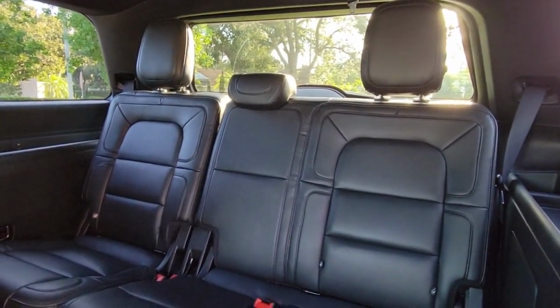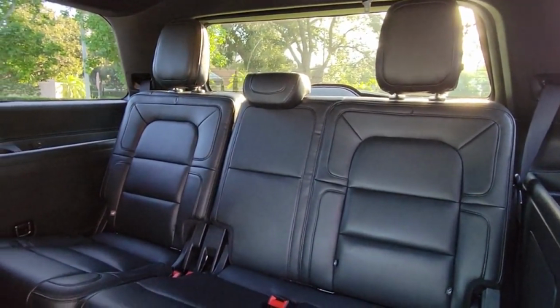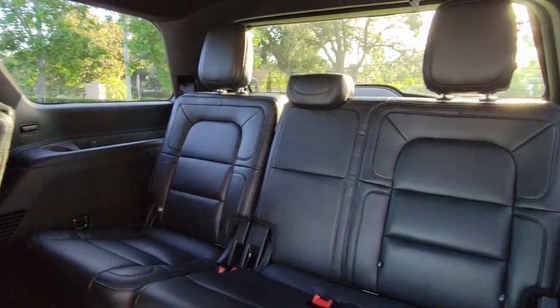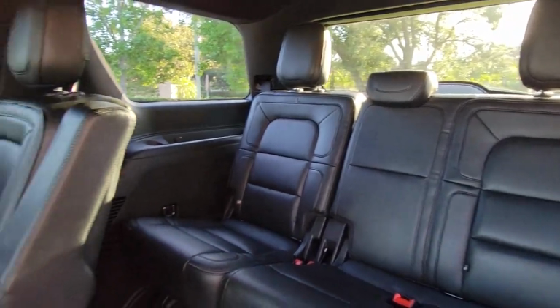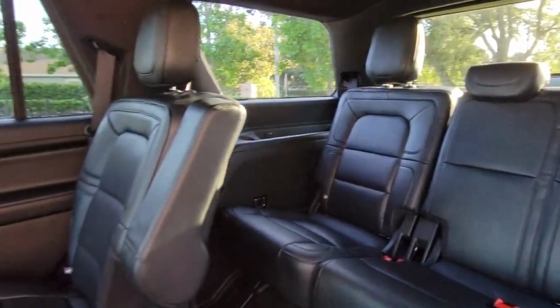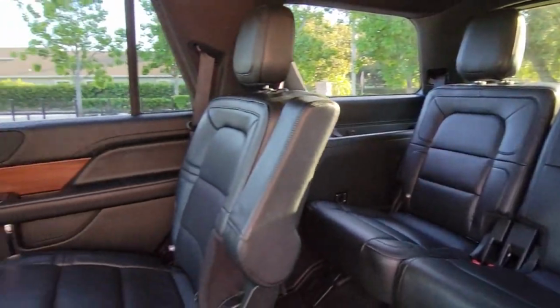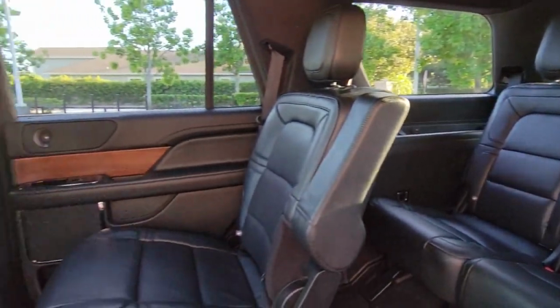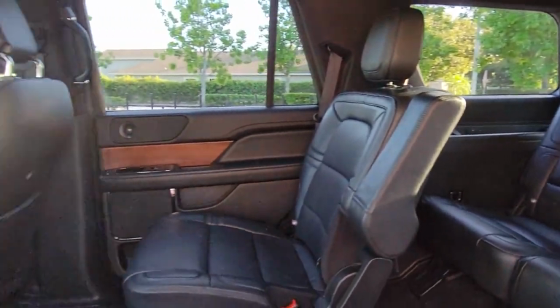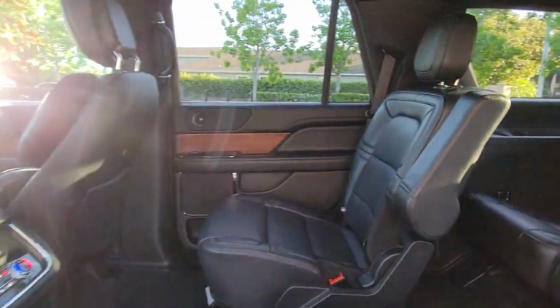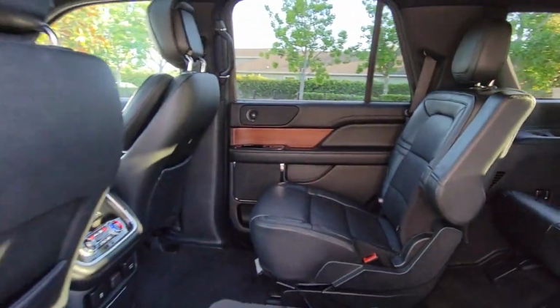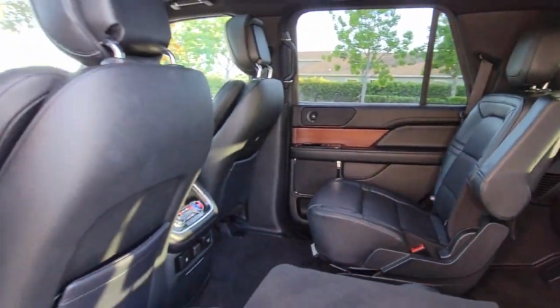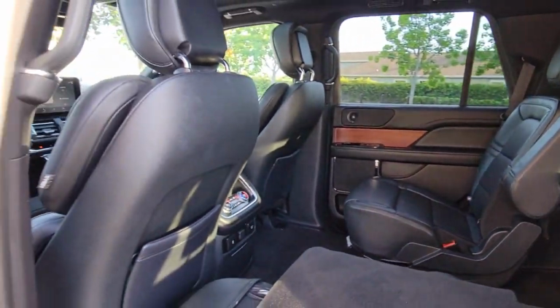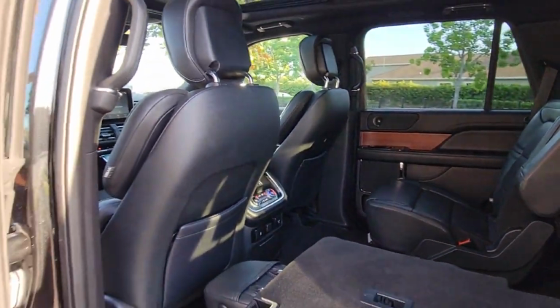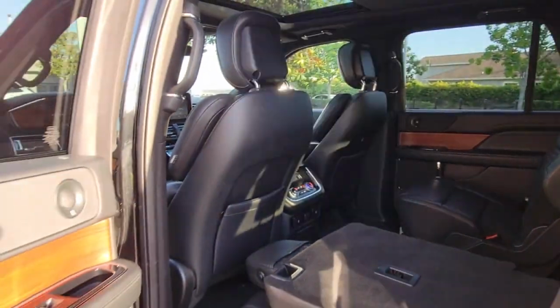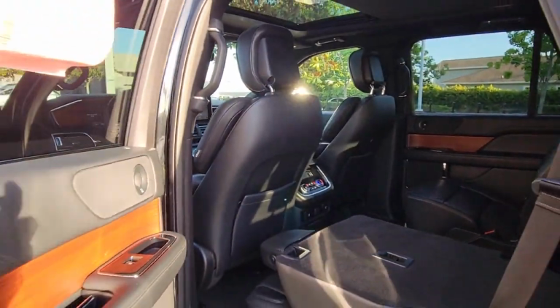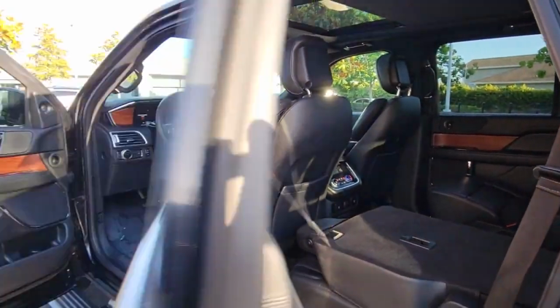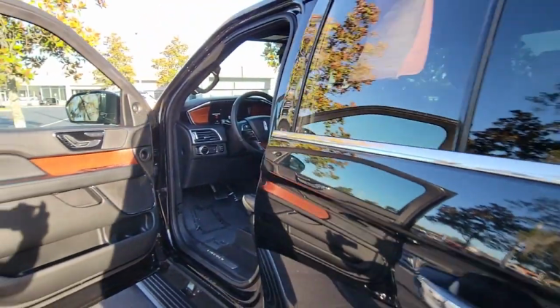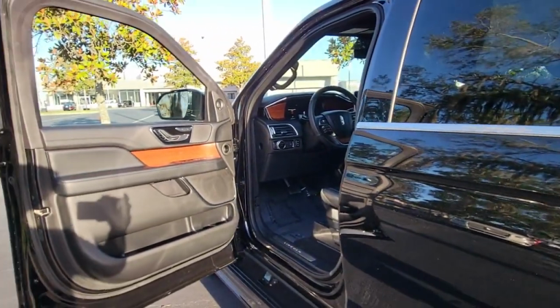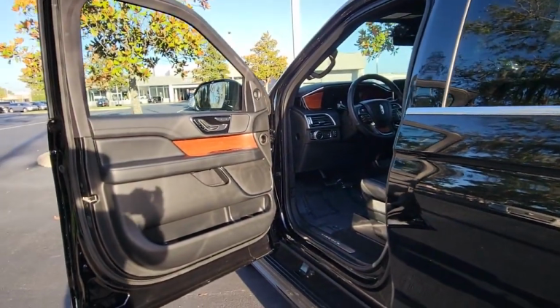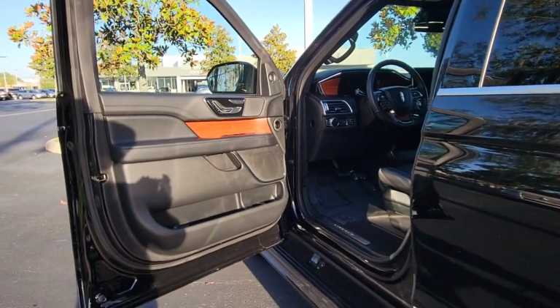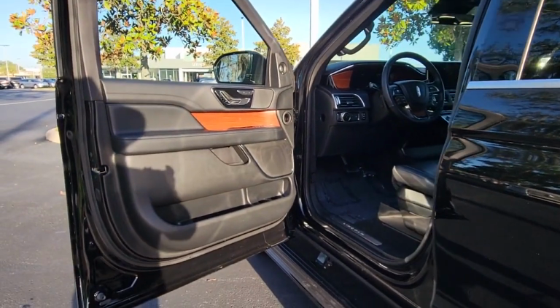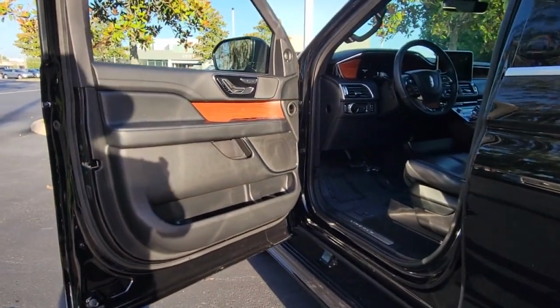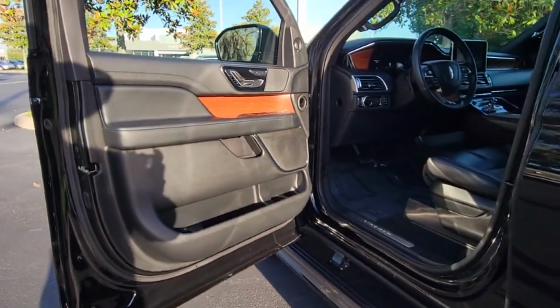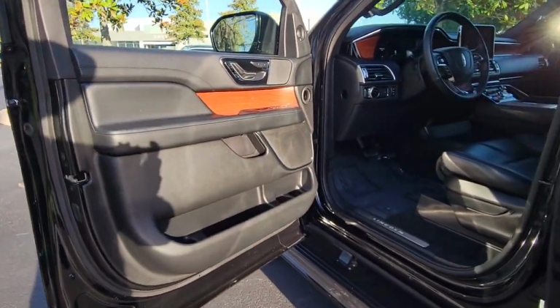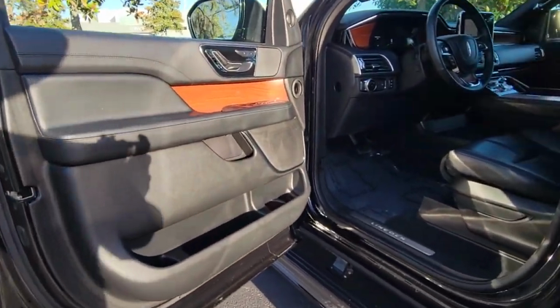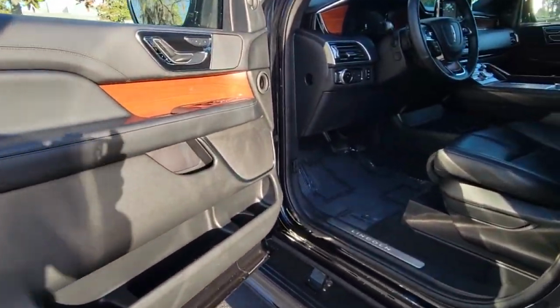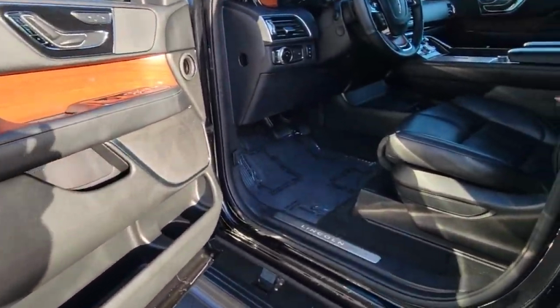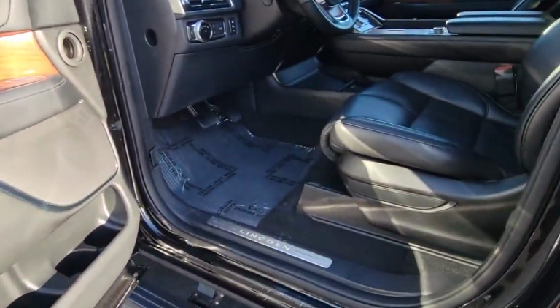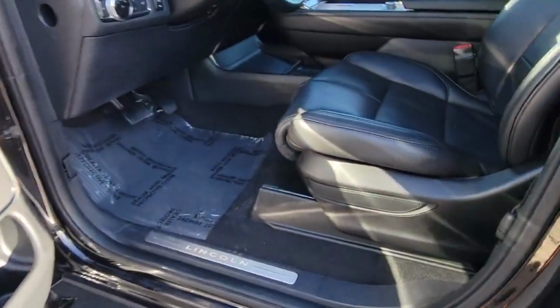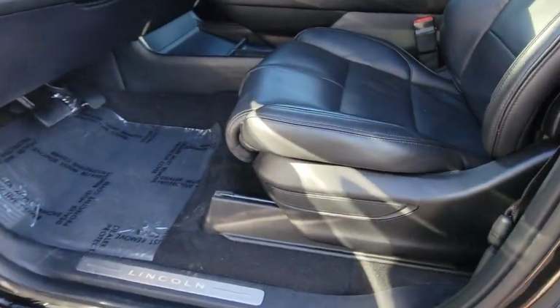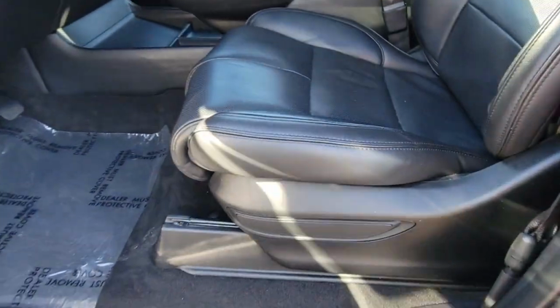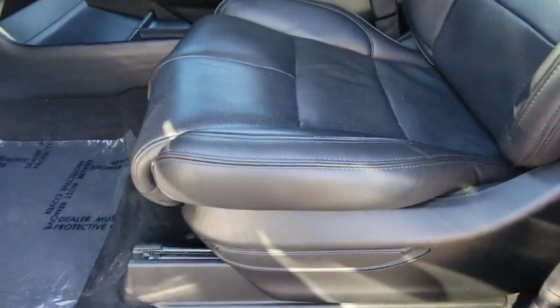You deserve the SUV that meets the highest standards for comfort and capability. Get into the Navigator — our team will give you an outstanding test drive experience. Stop in today.